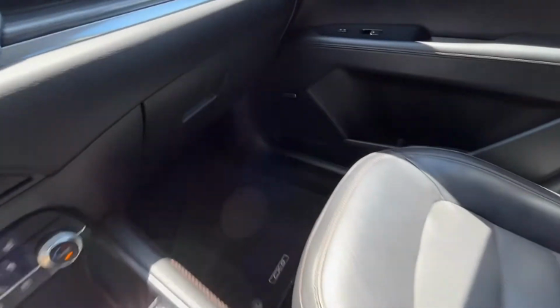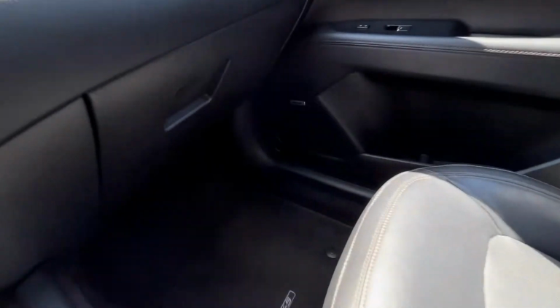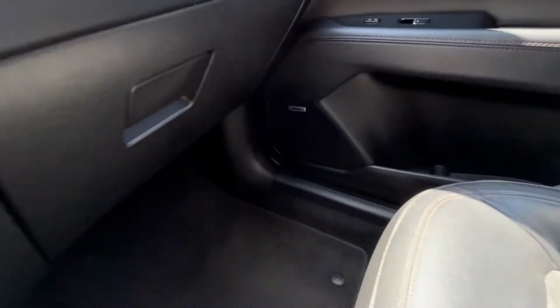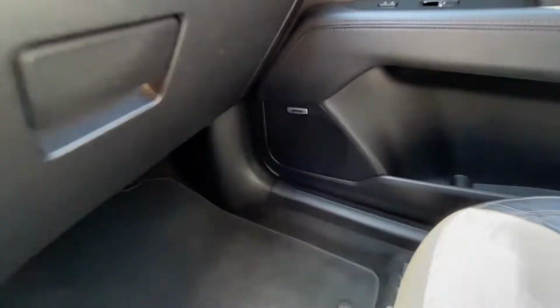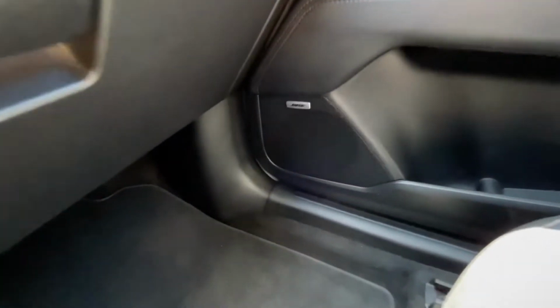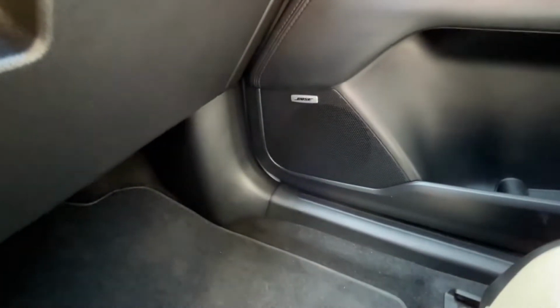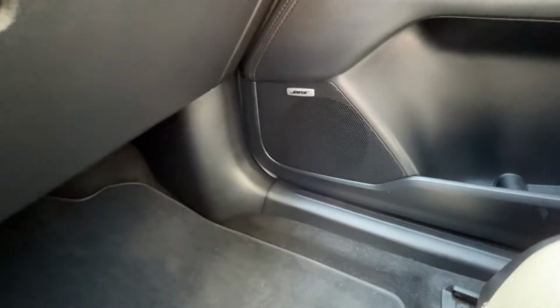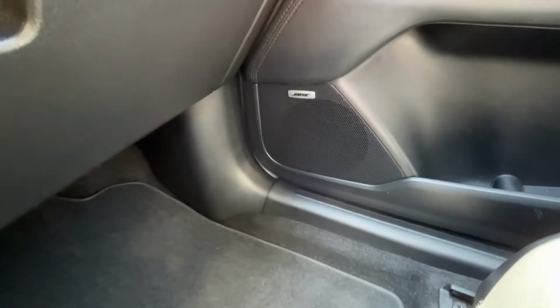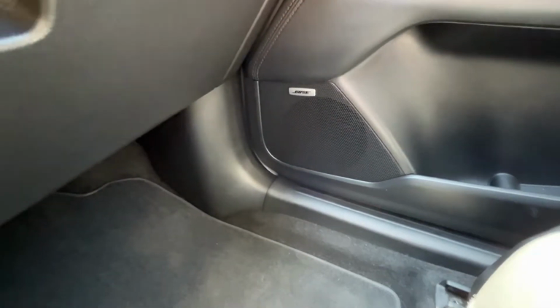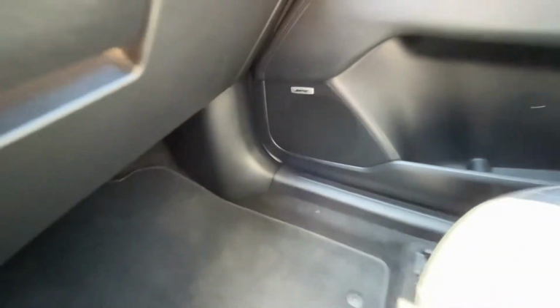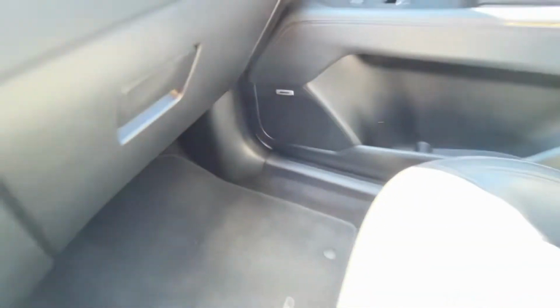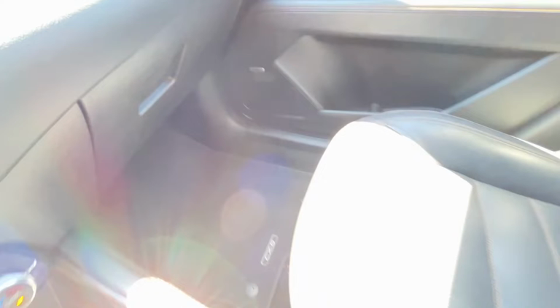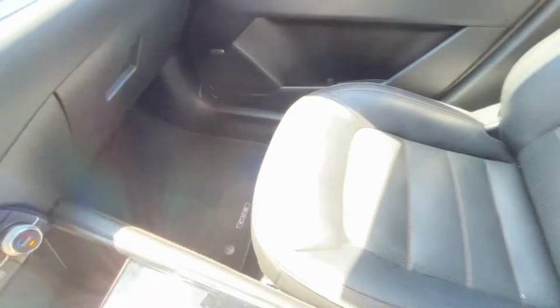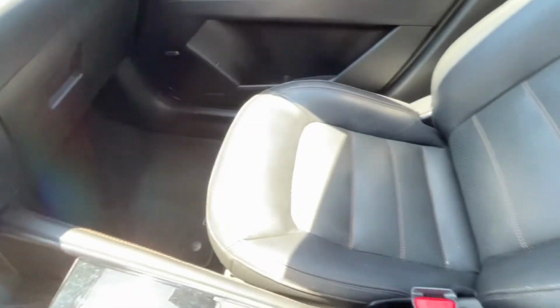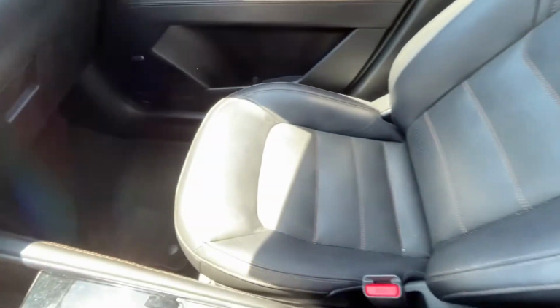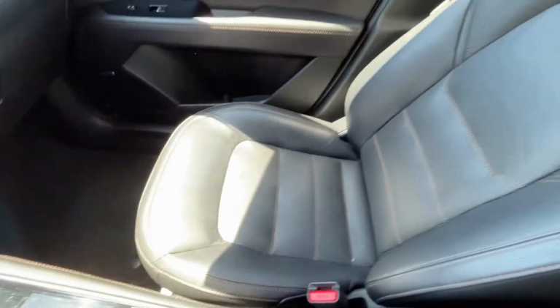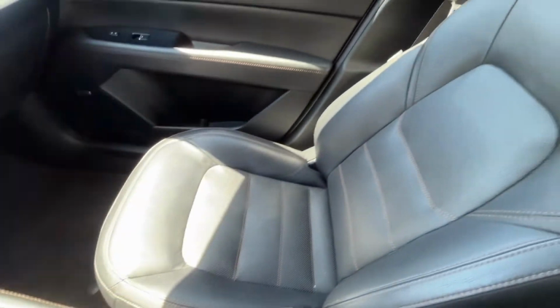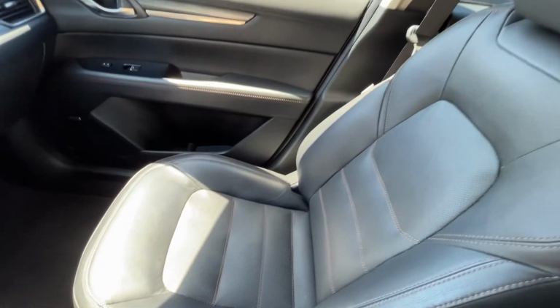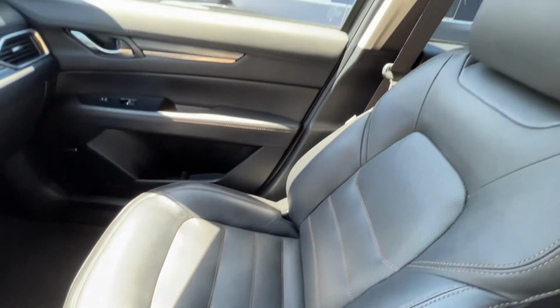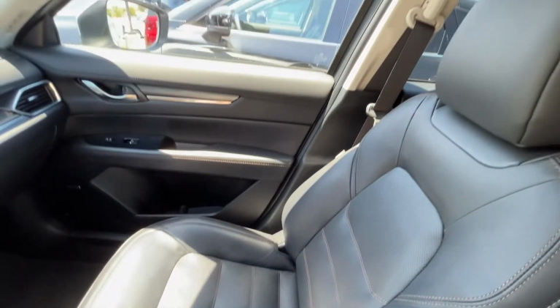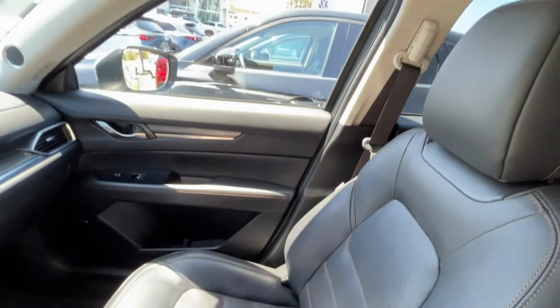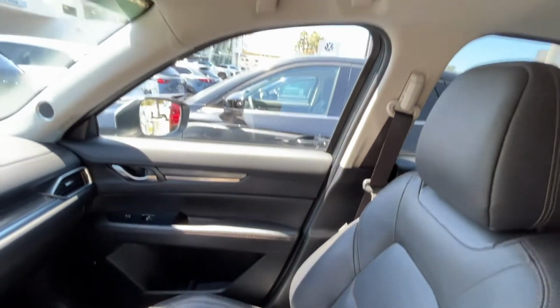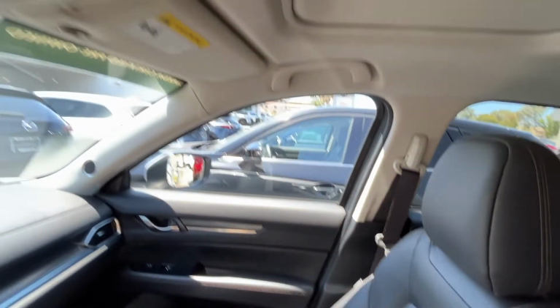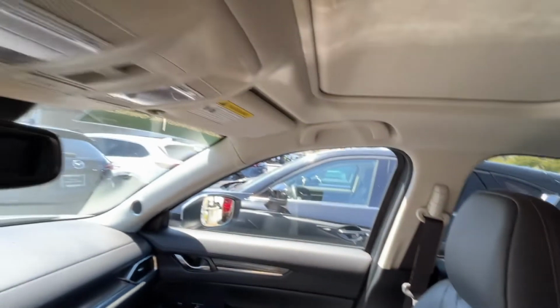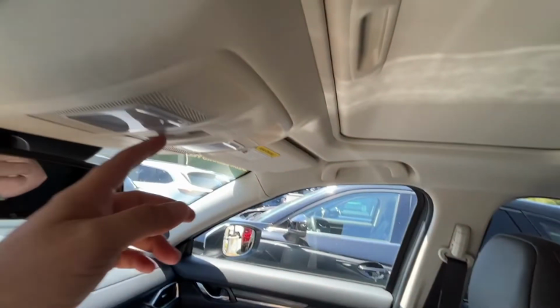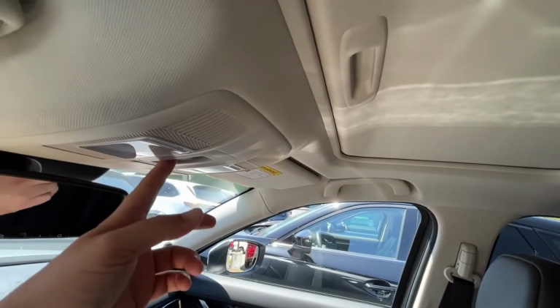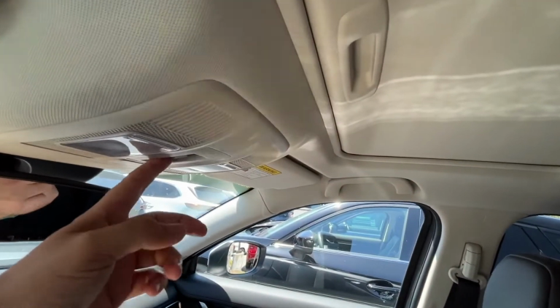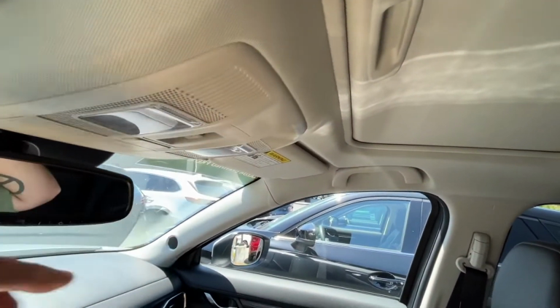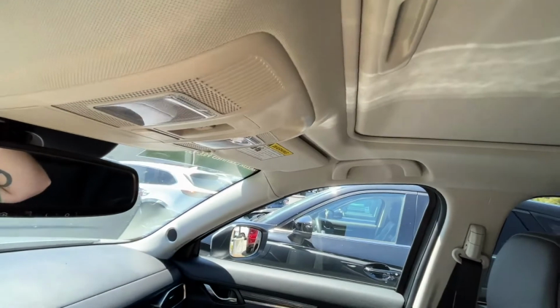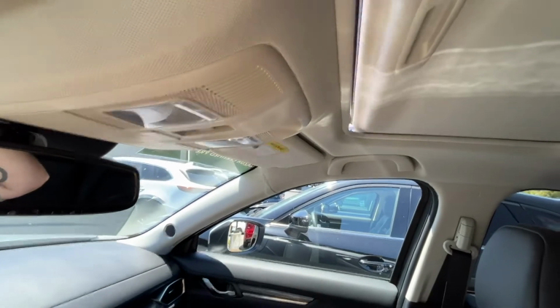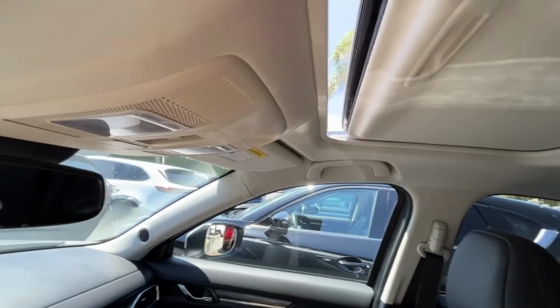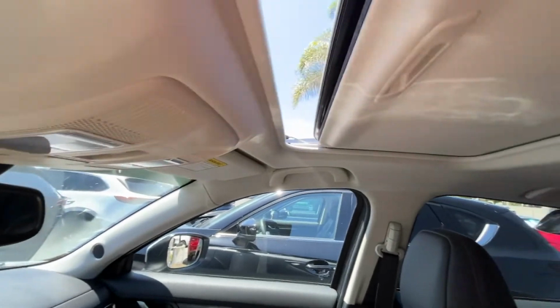This vehicle is going to come equipped with the Bose sound system, full genuine leather seats with perforated inserts in the middle, as well as your one-touch open sunroof.